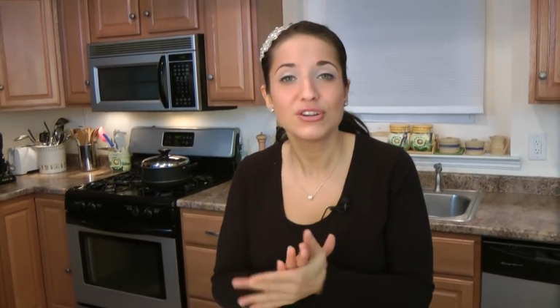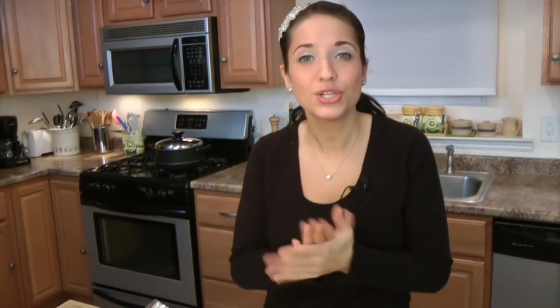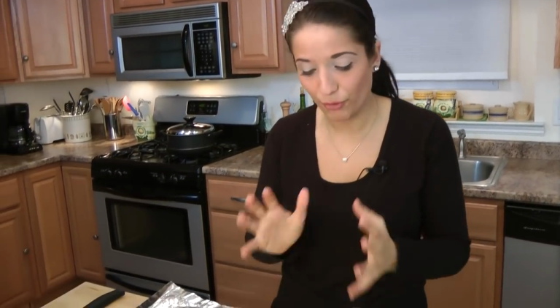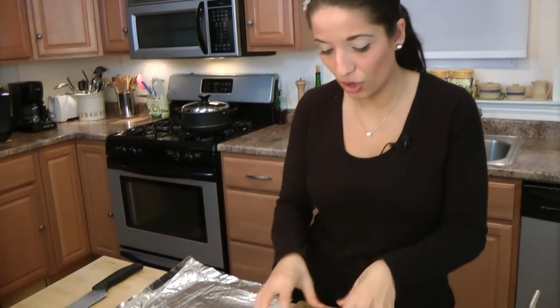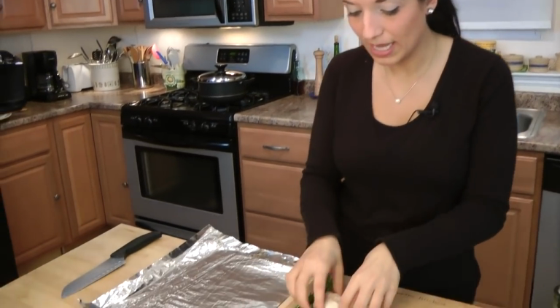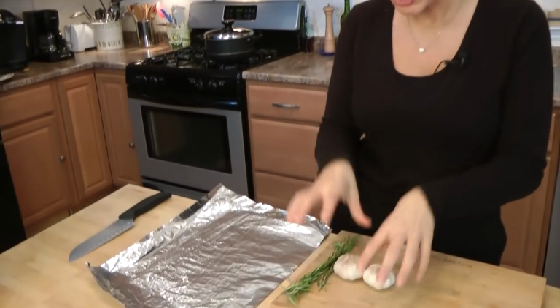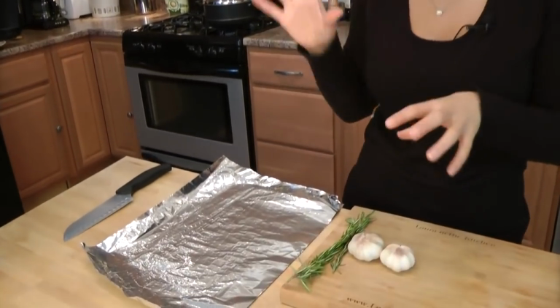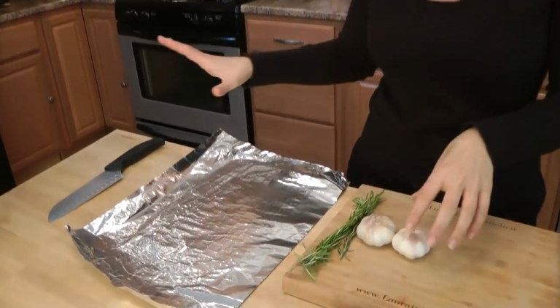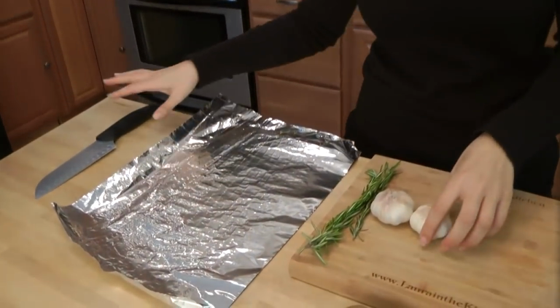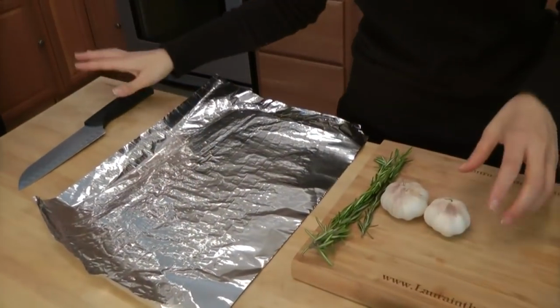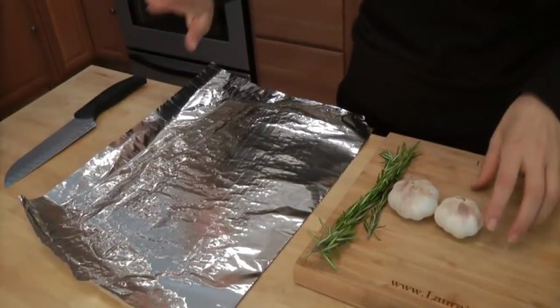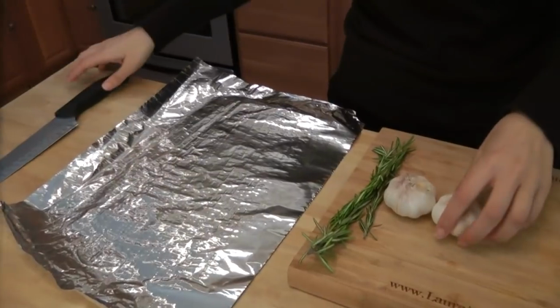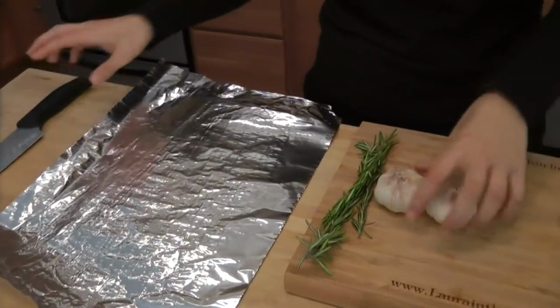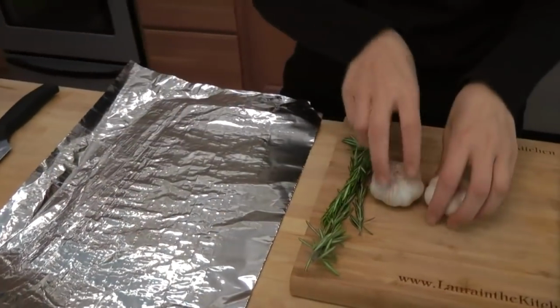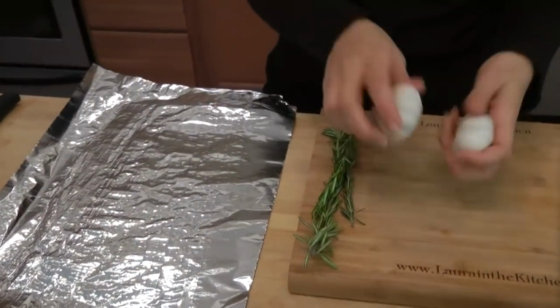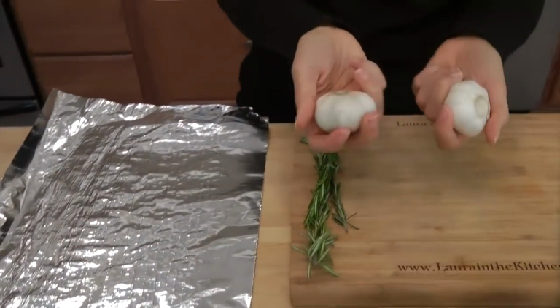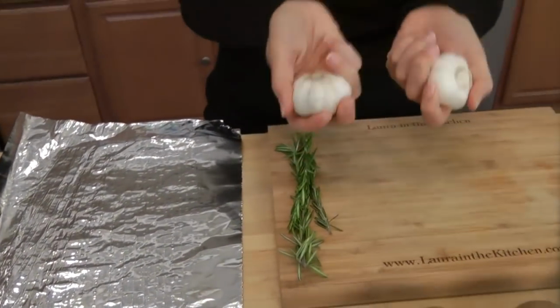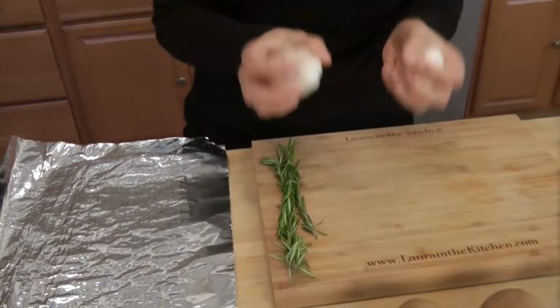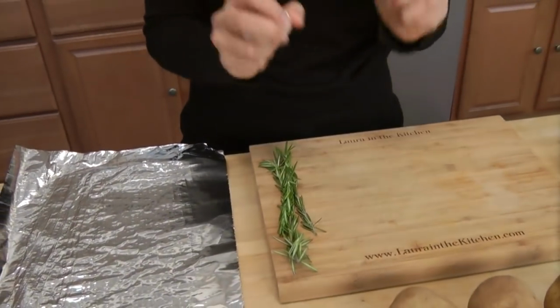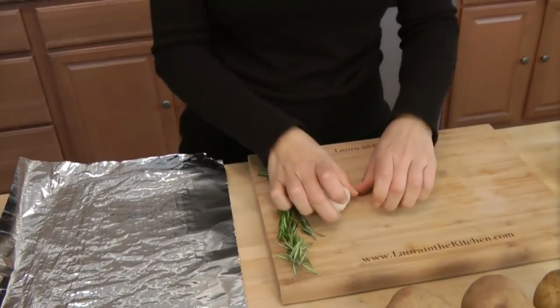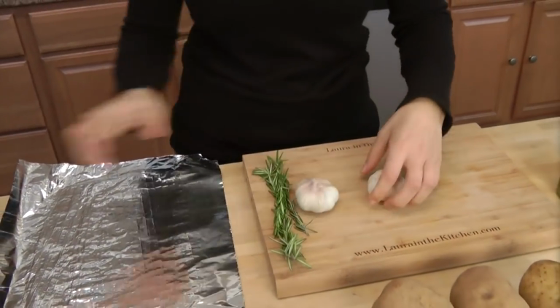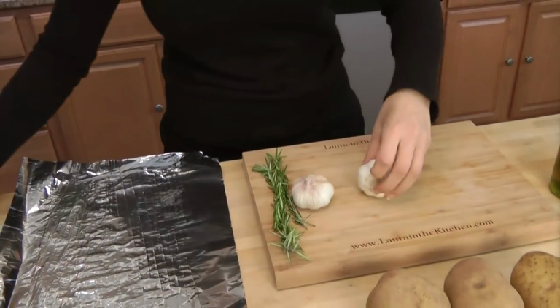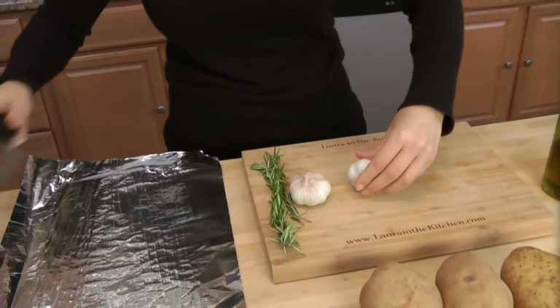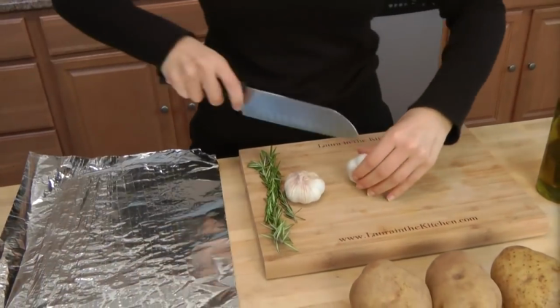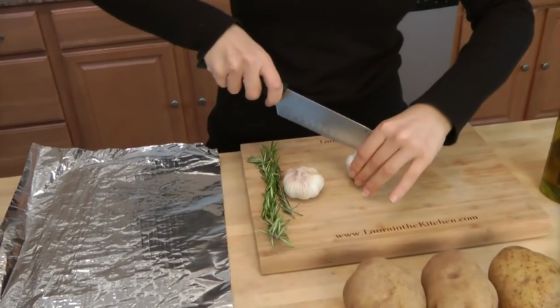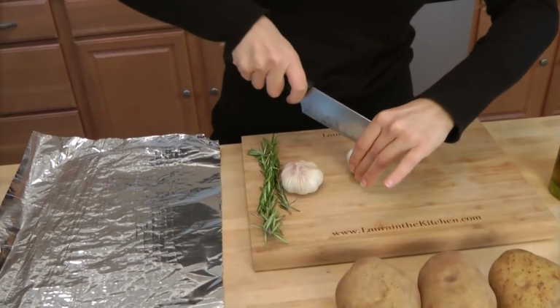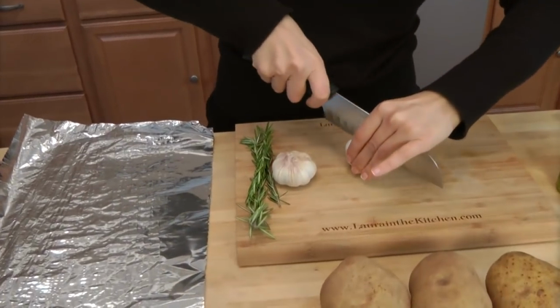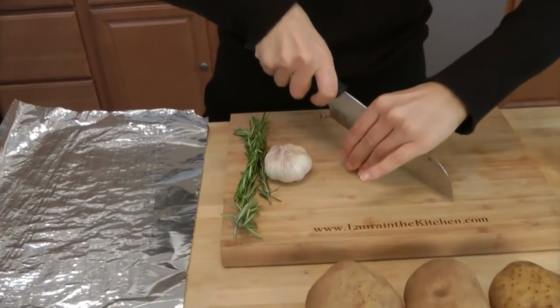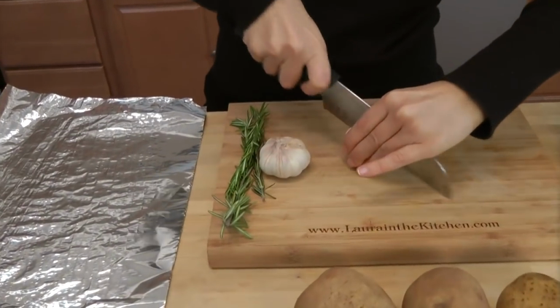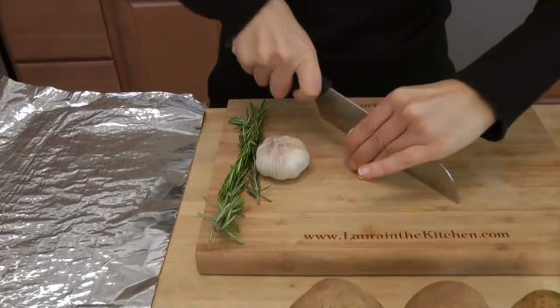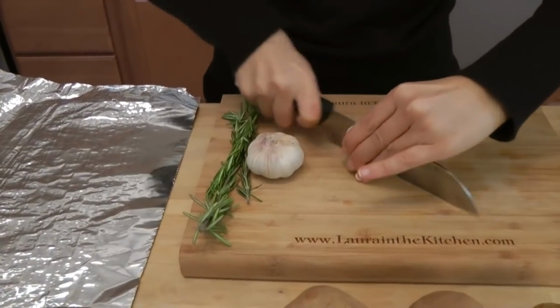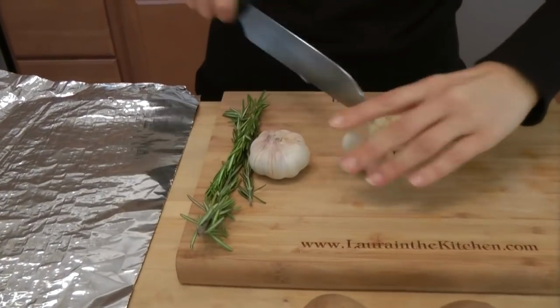First thing you're going to do is roast the garlic, and you want to preheat your oven to 400 degrees. Take two heads of garlic and we're just going to cut them in half, just like so.